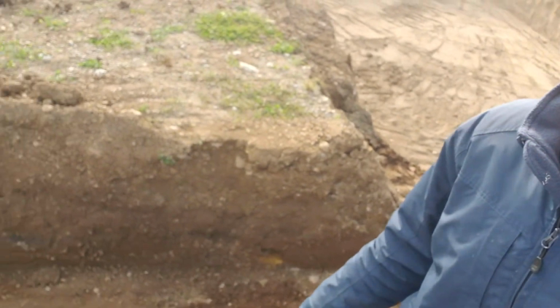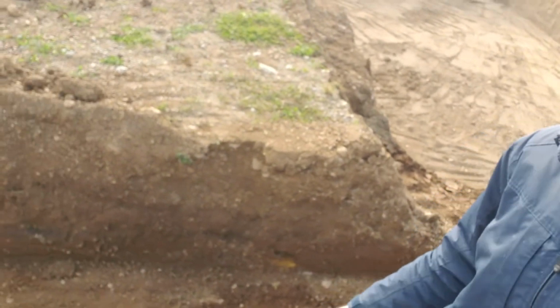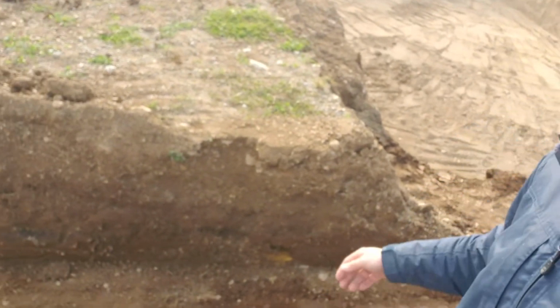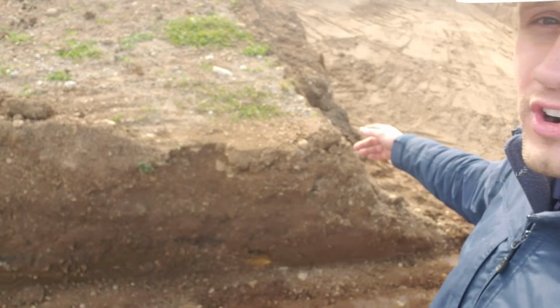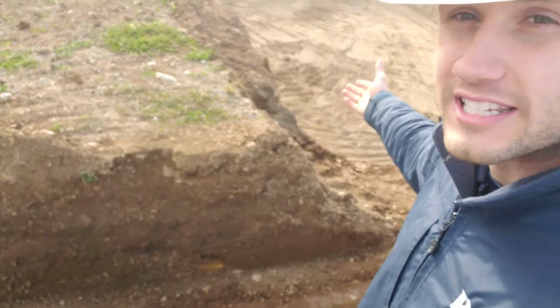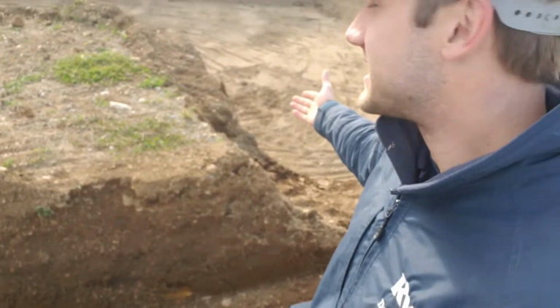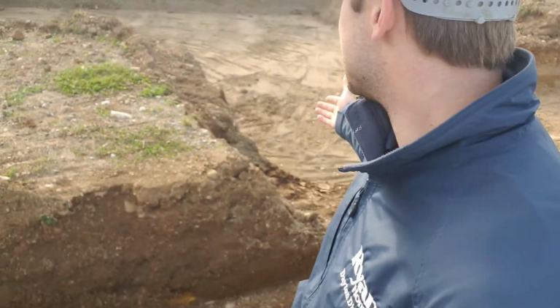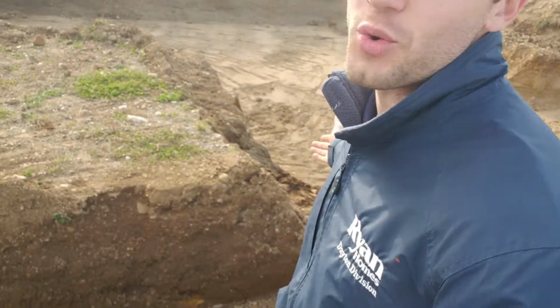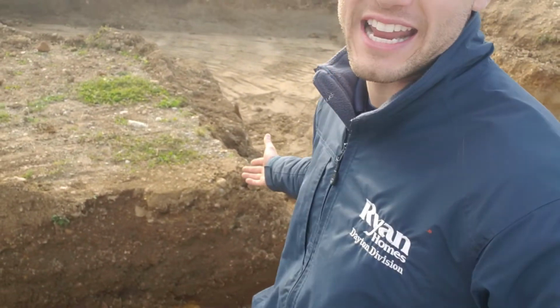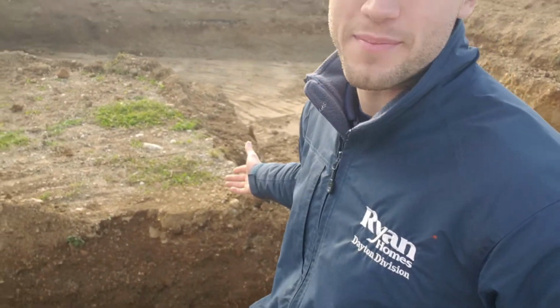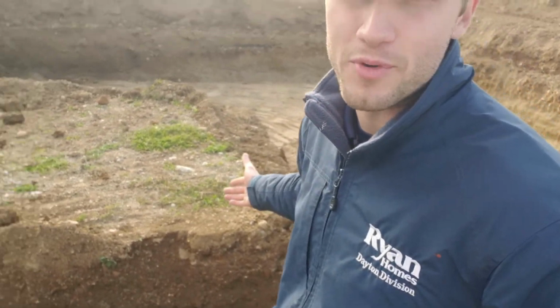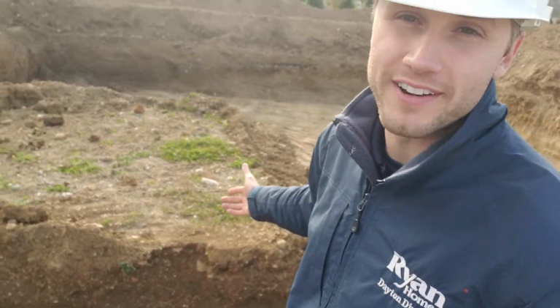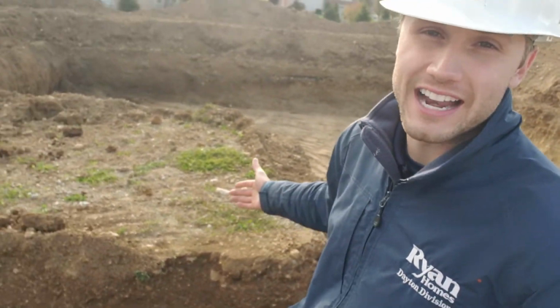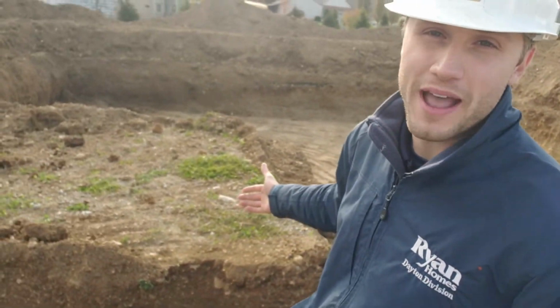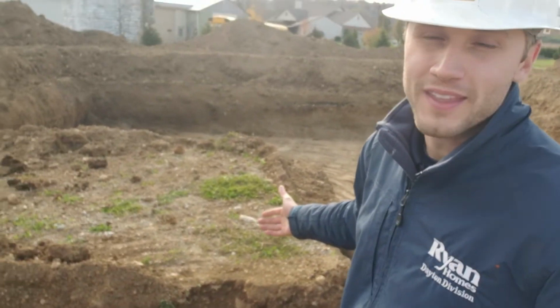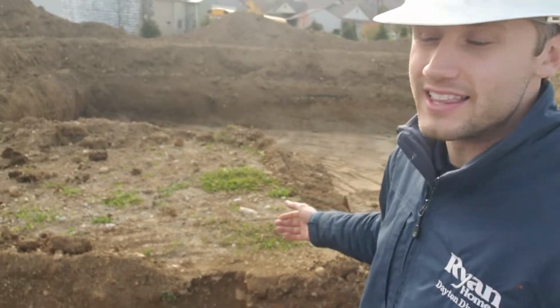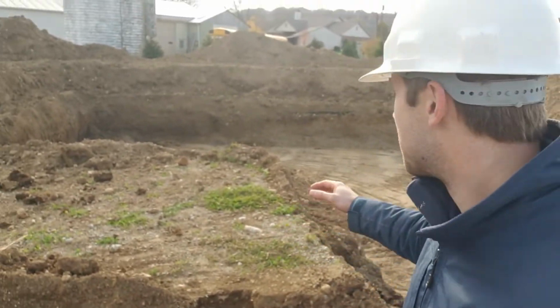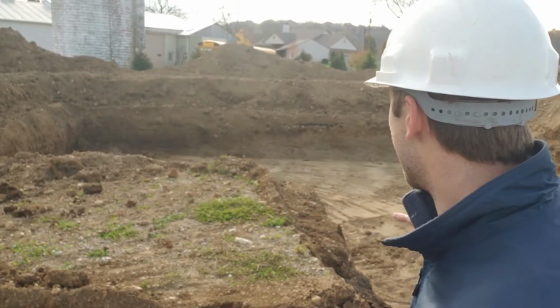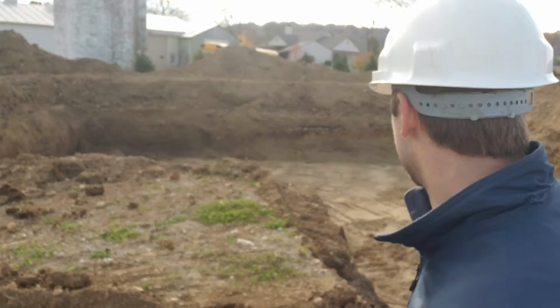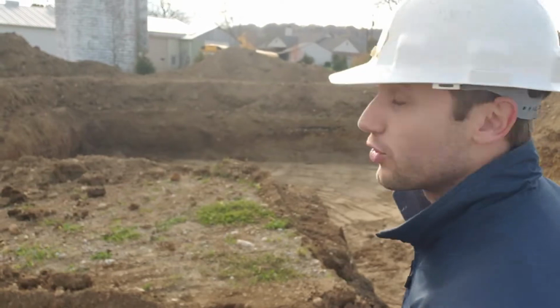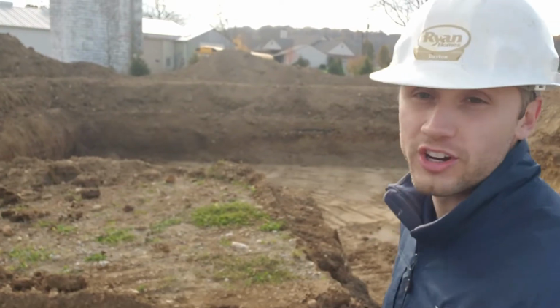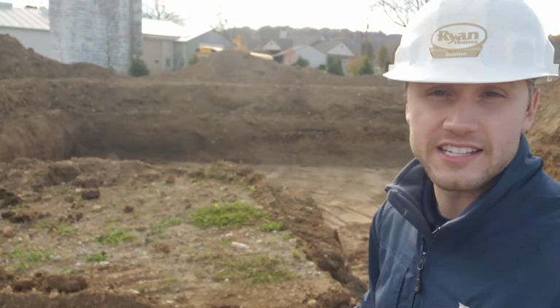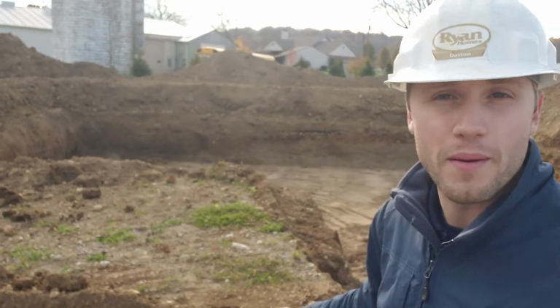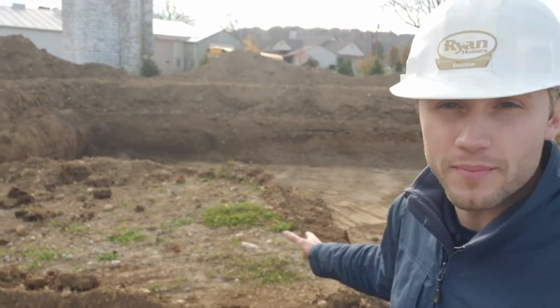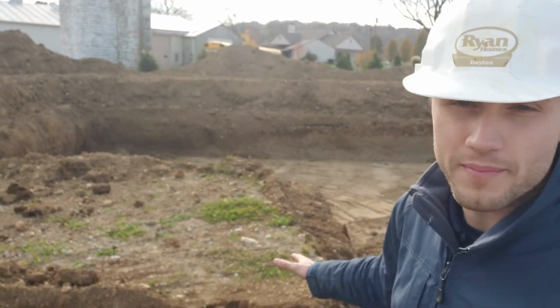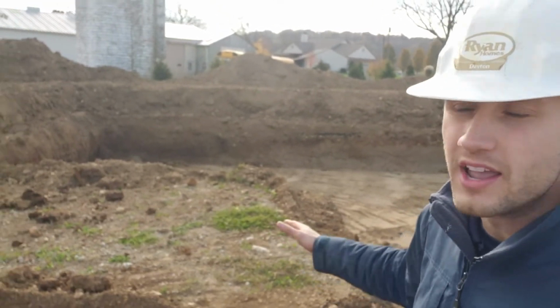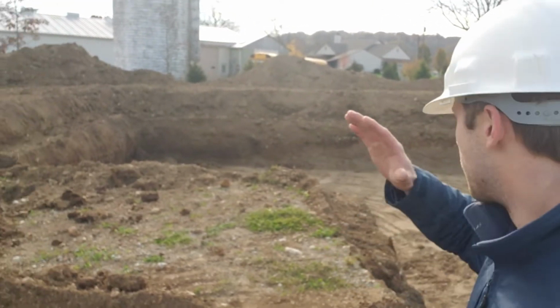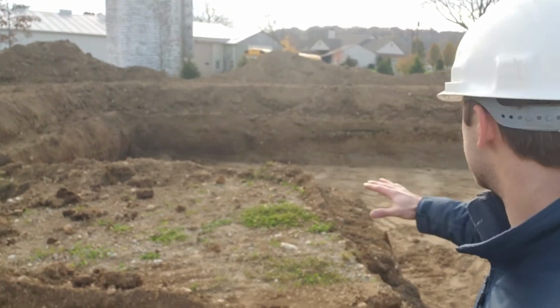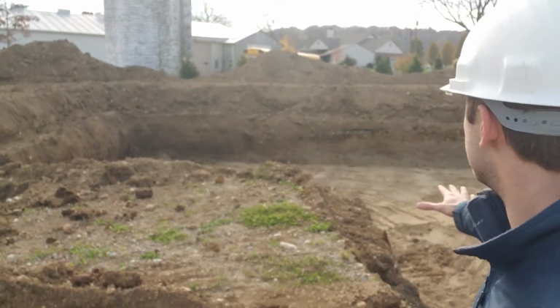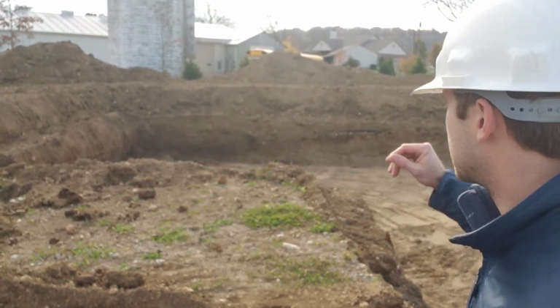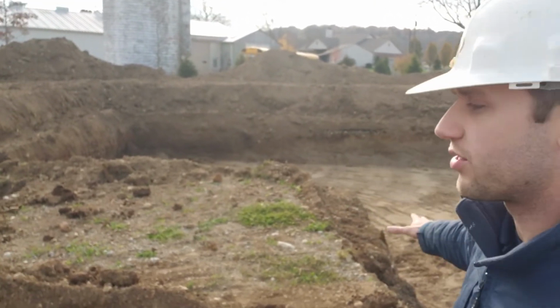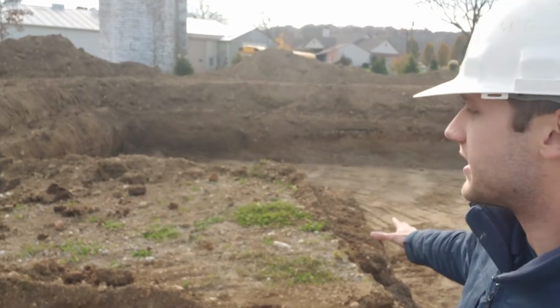I want to let you guys know, when you're able to see it, it's actually quite sandy at the bottom, which I'm very excited about. This is gonna be wonderful for your sump pump here in the bottom — that water is just gonna be draining clear through this.